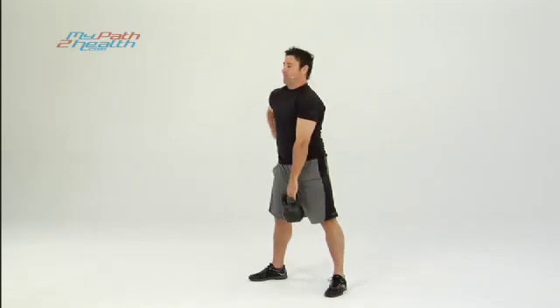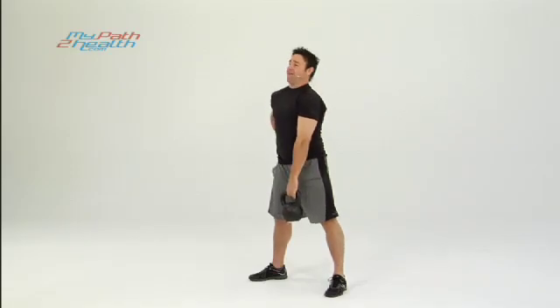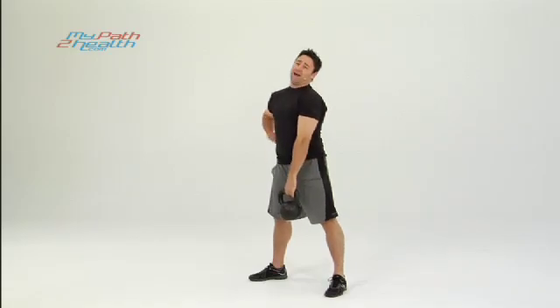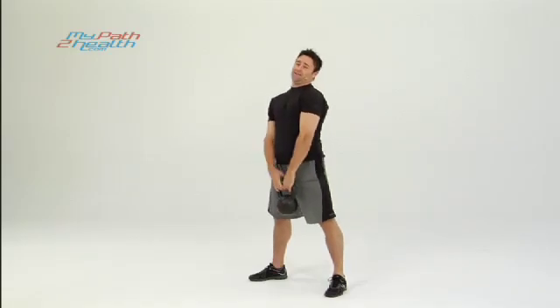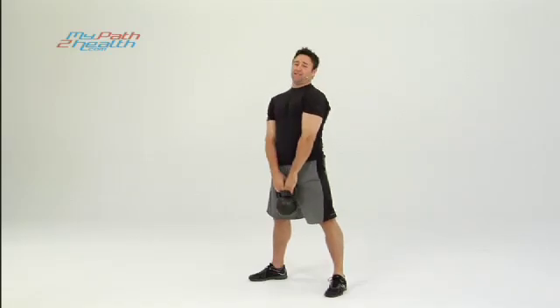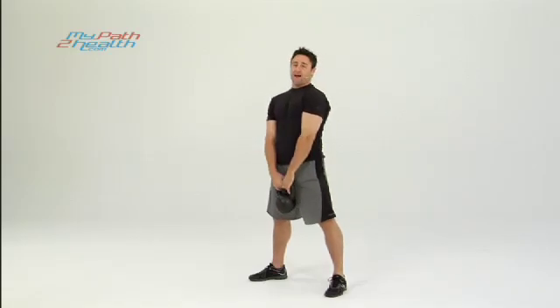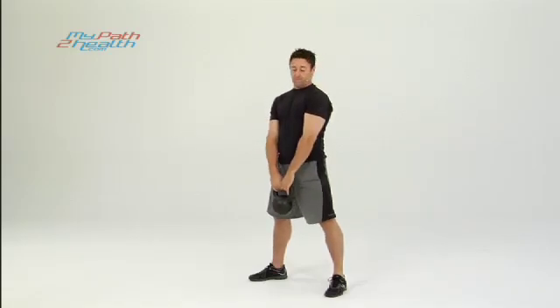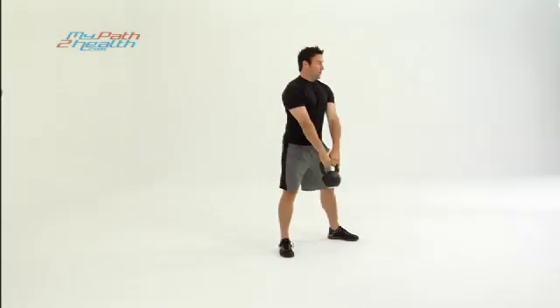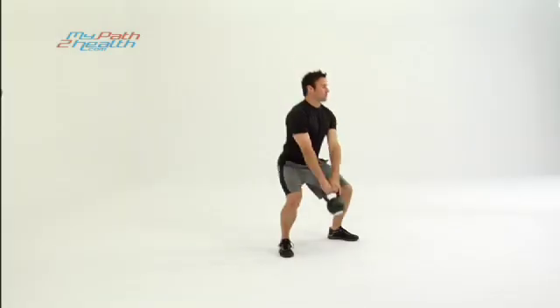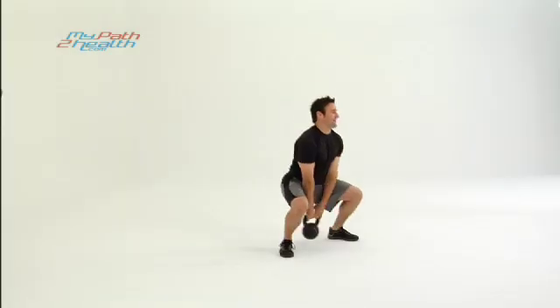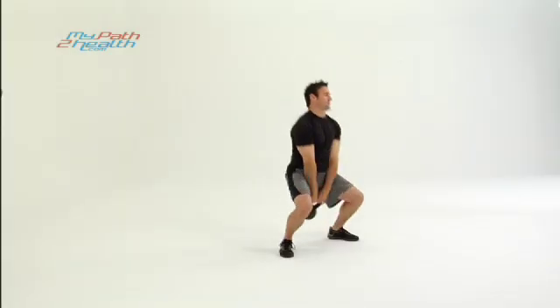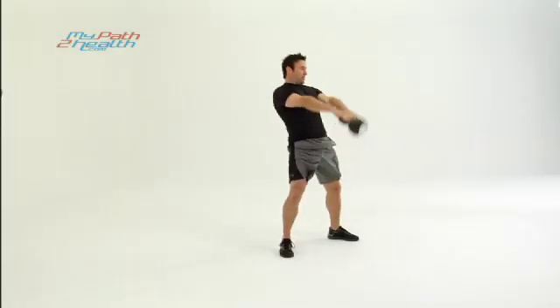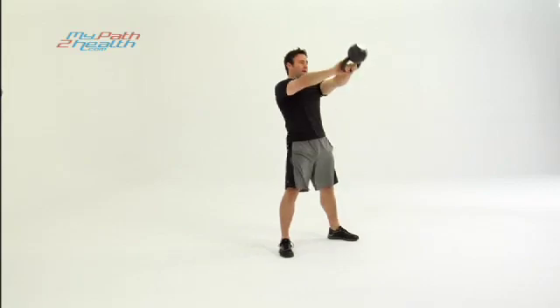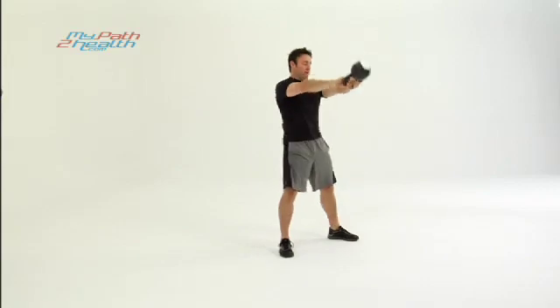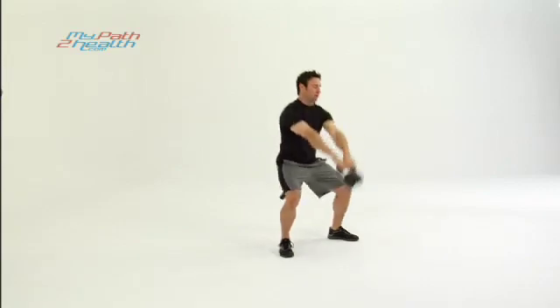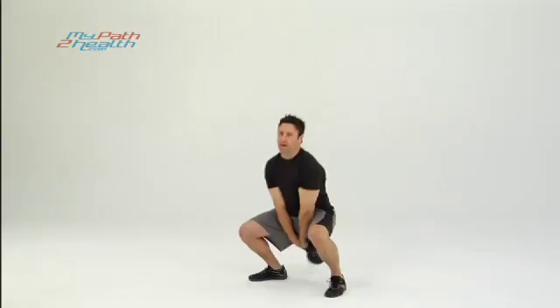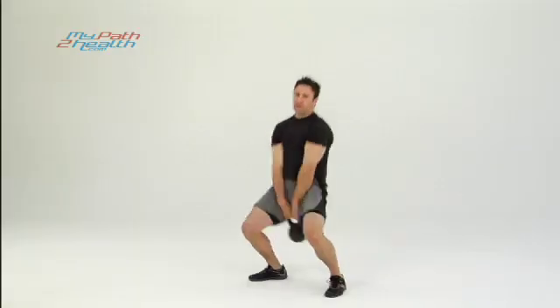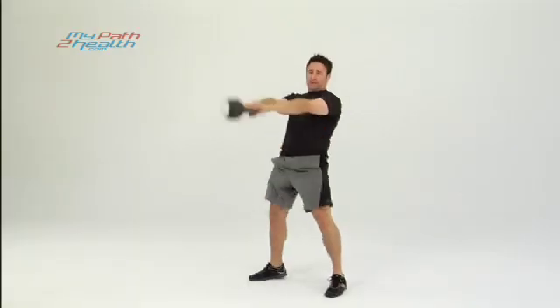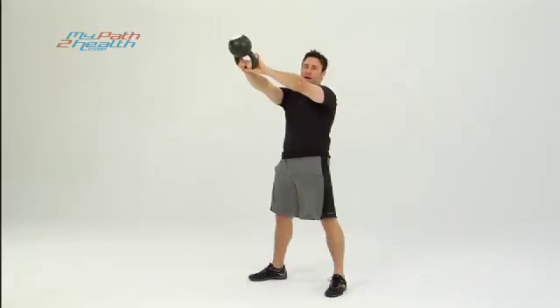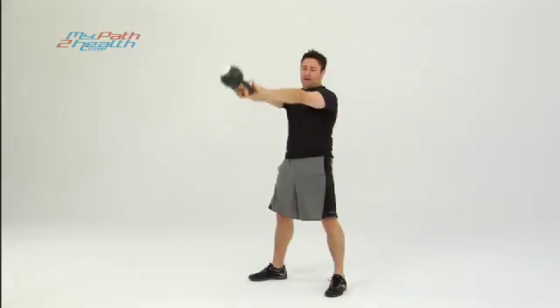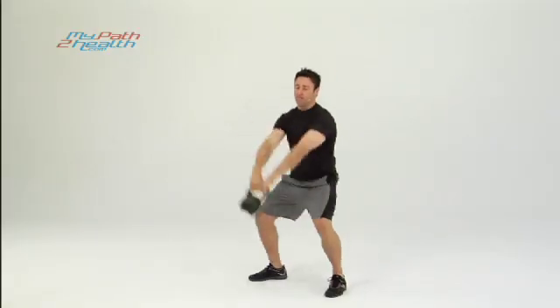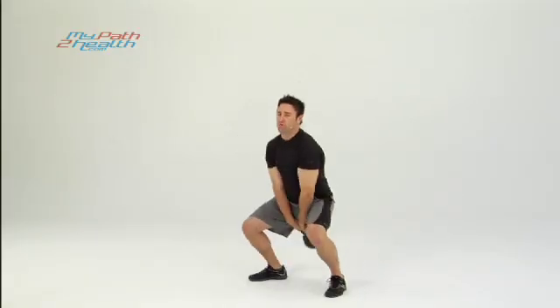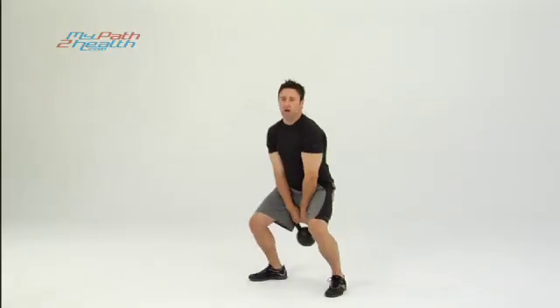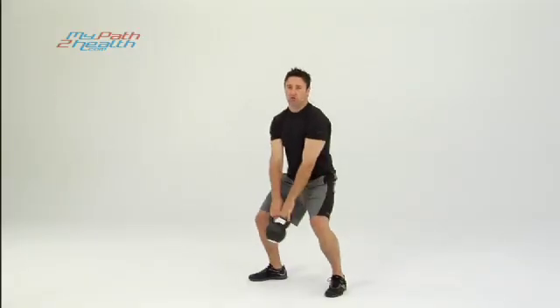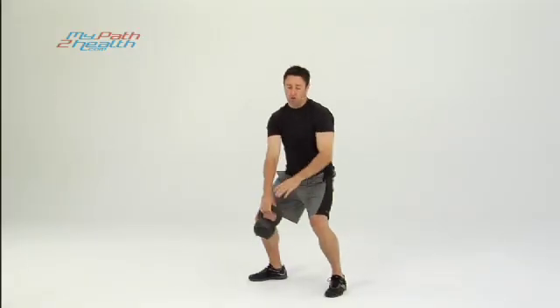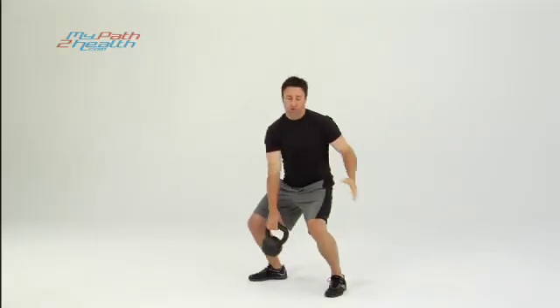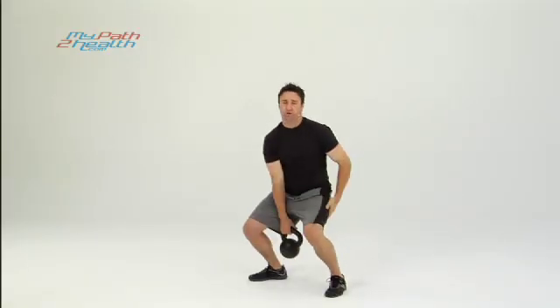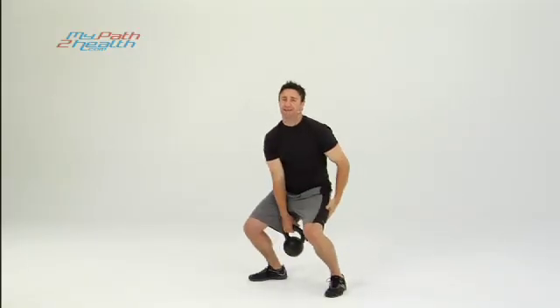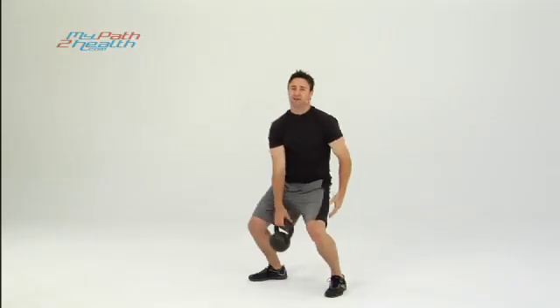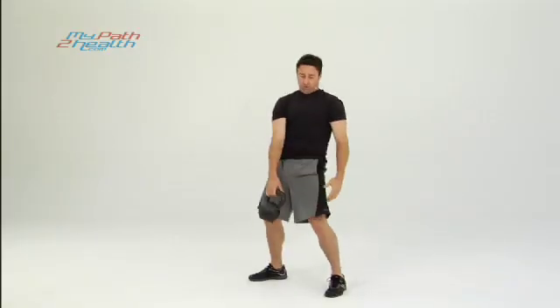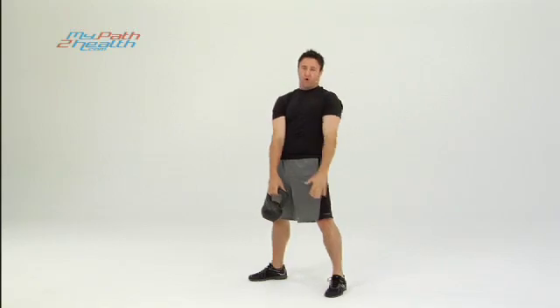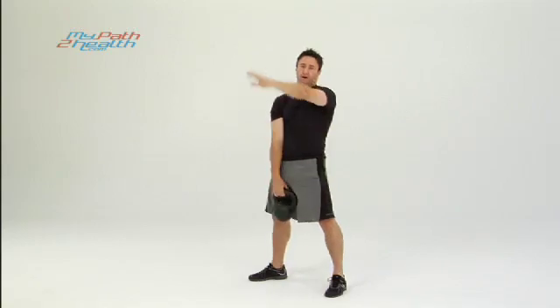So keep your back flat, chest out — squat down, snap it up with your hips, go right back down, snap it right back up. You're not using your shoulders; you're using your hips to throw it up.